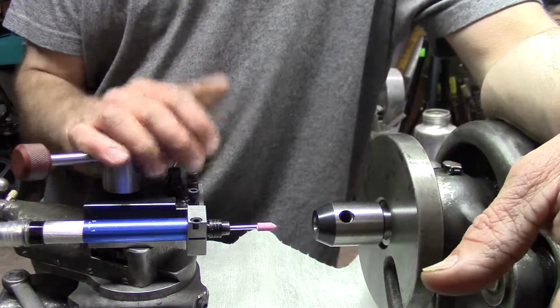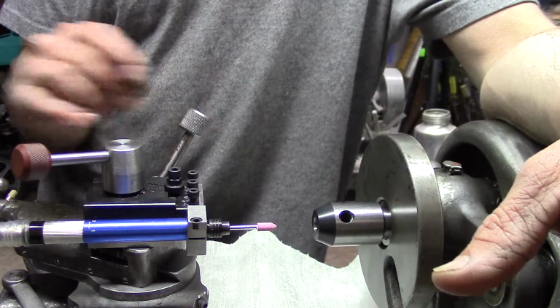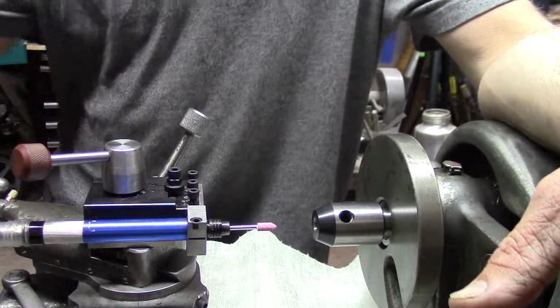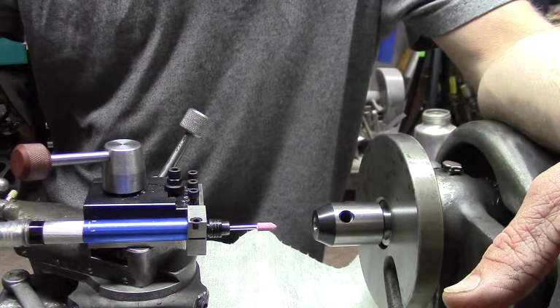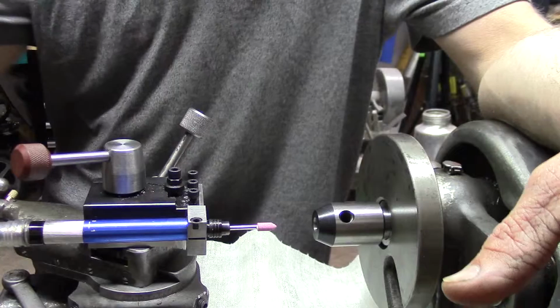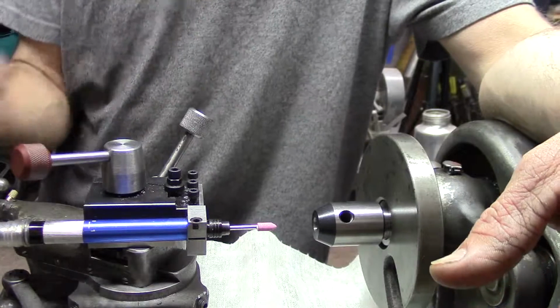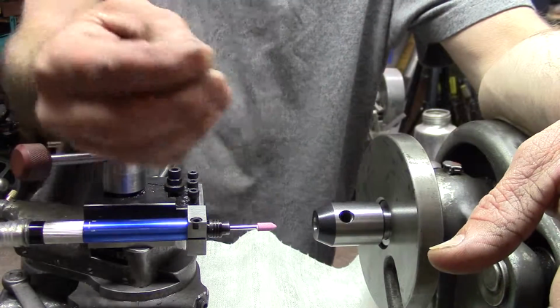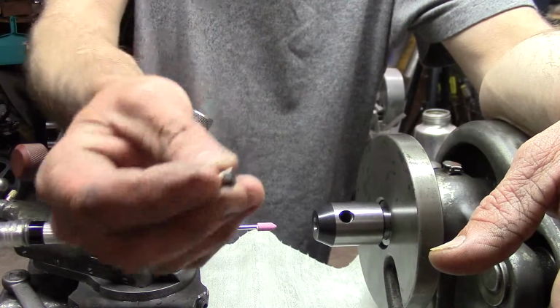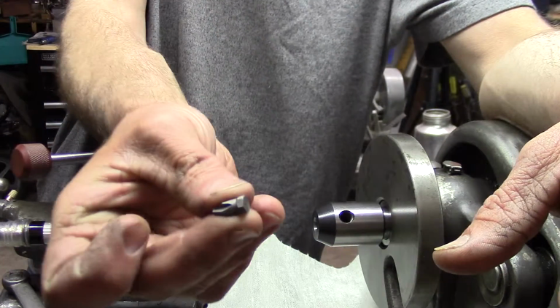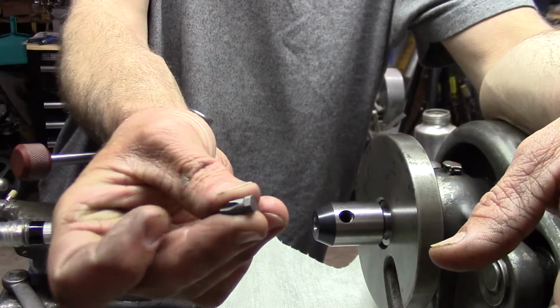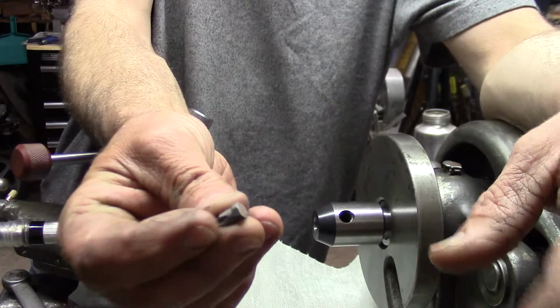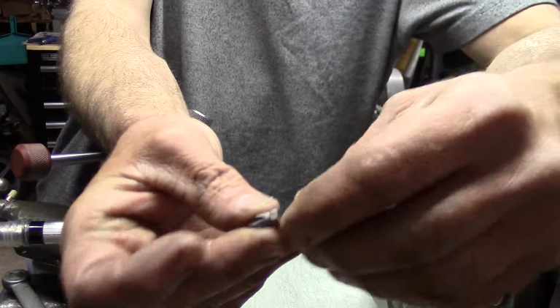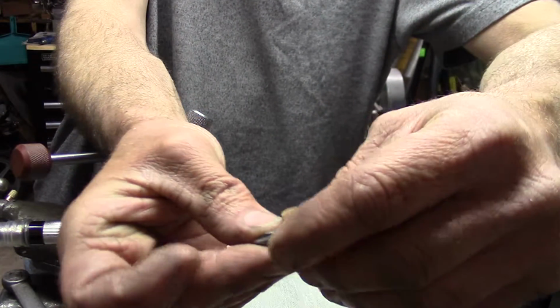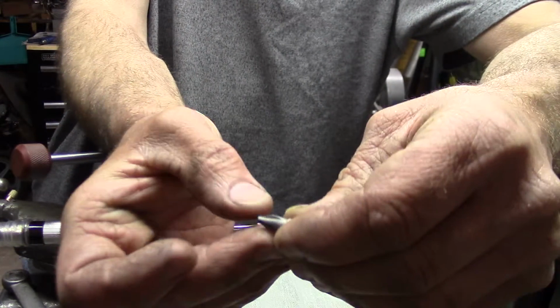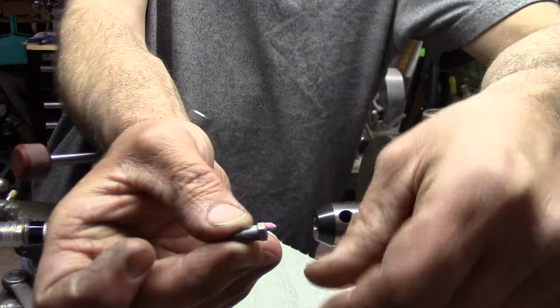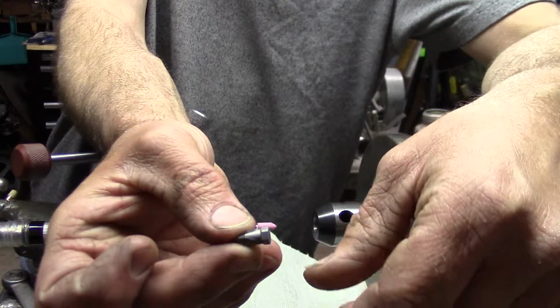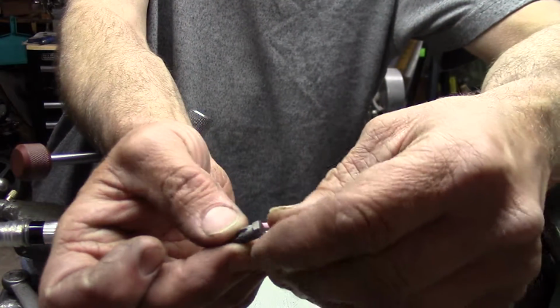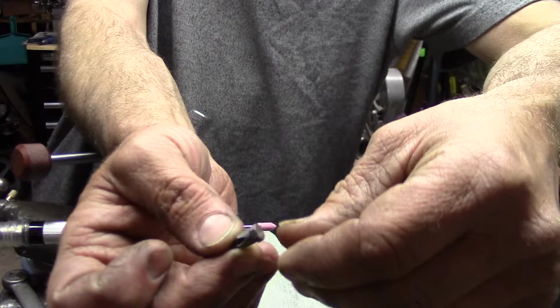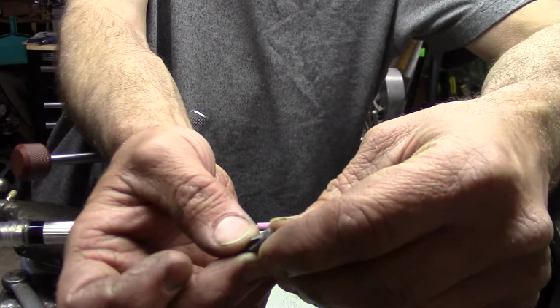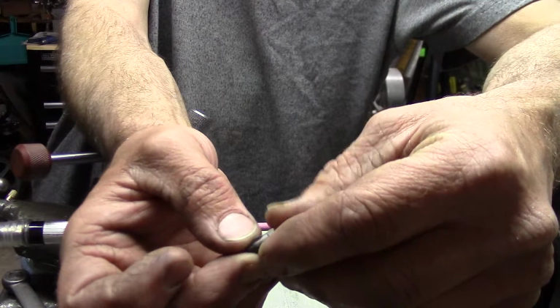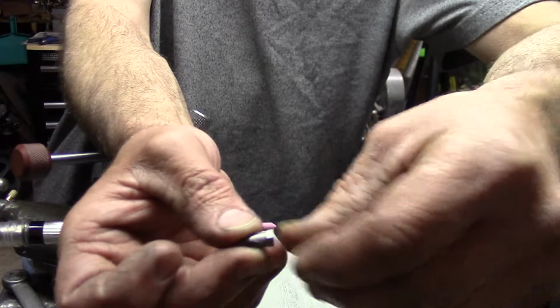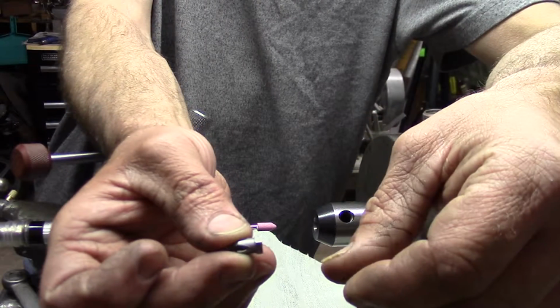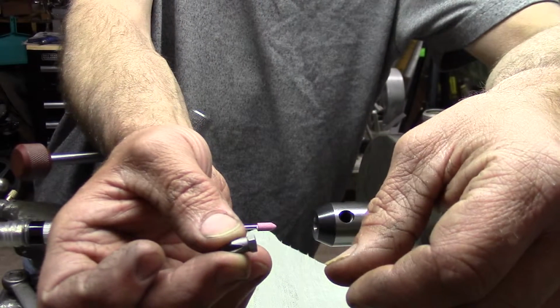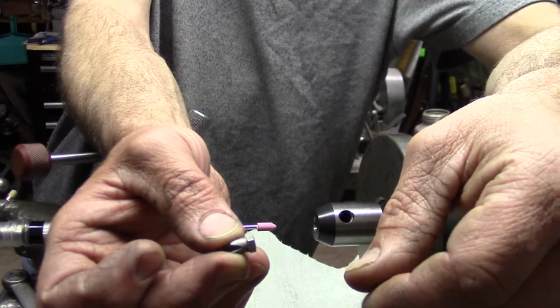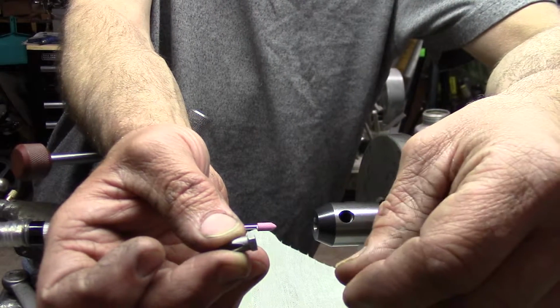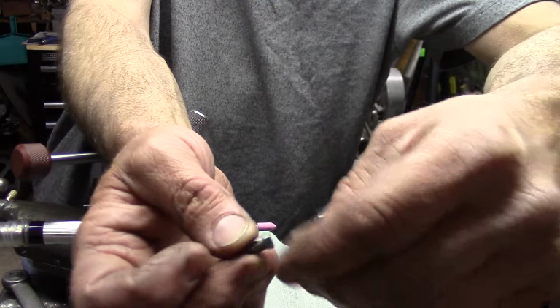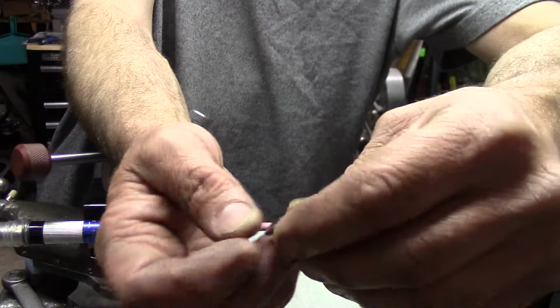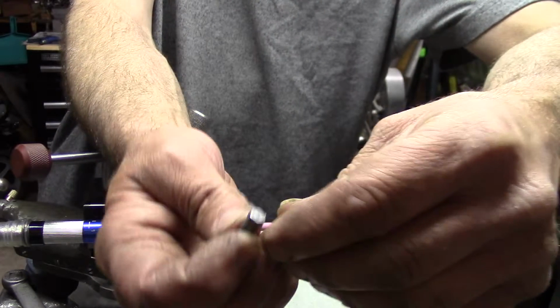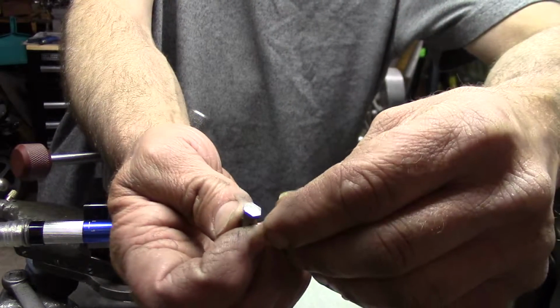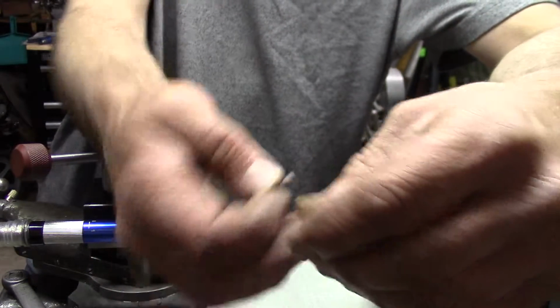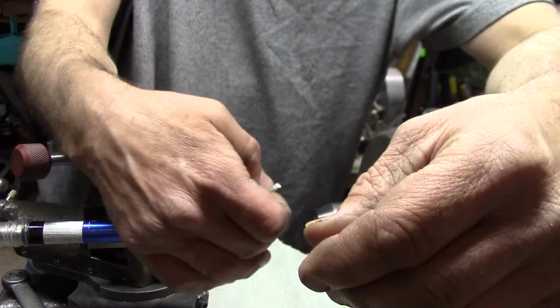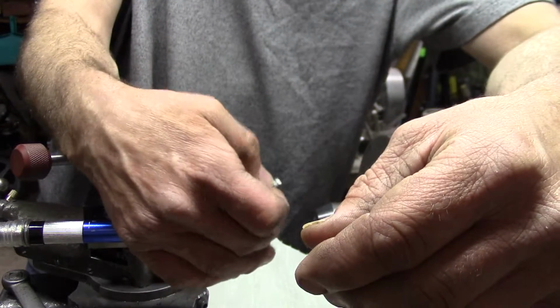I just used it to make 22 of these cut off bits for a special project for somebody, and it worked really well — just with a cut off disc.